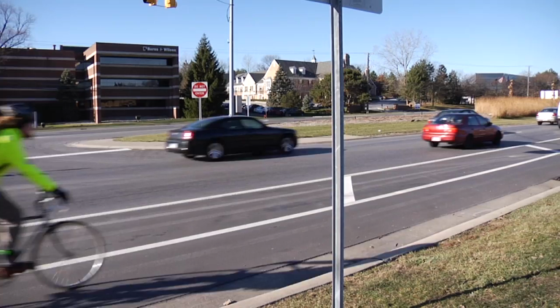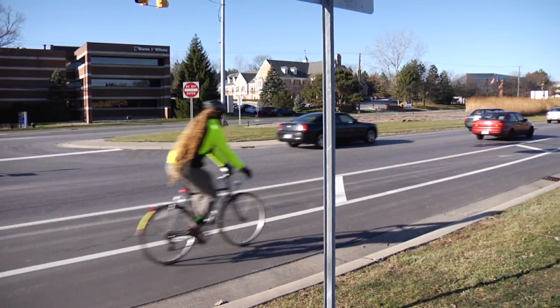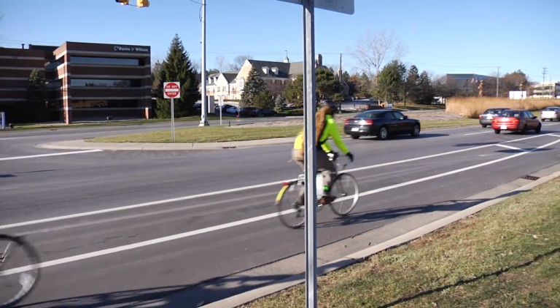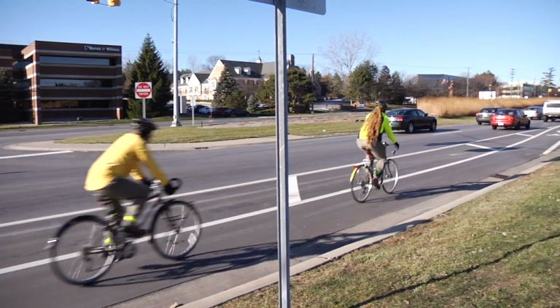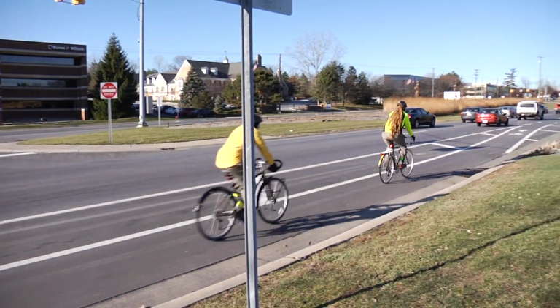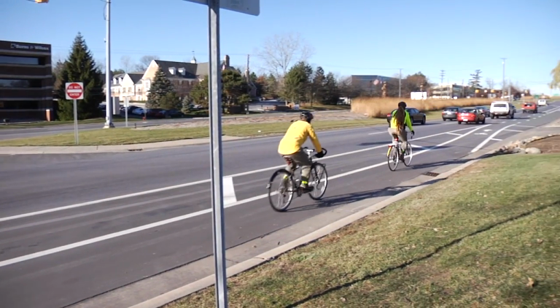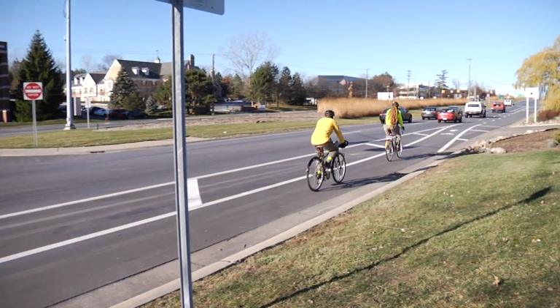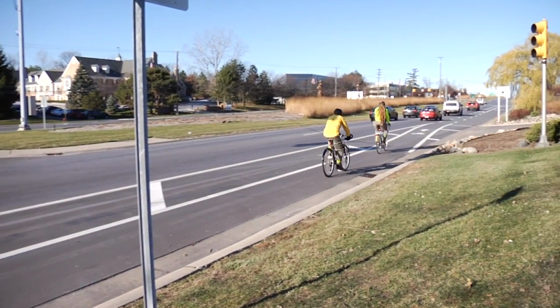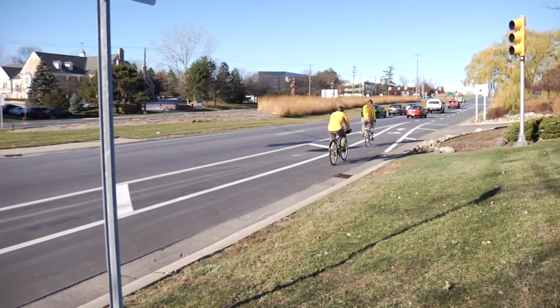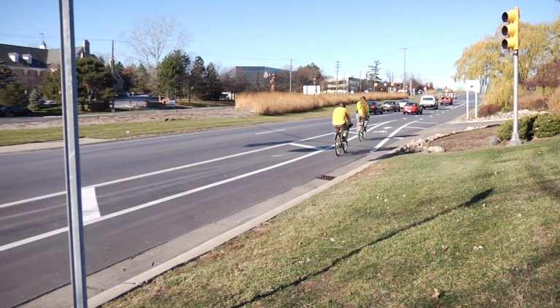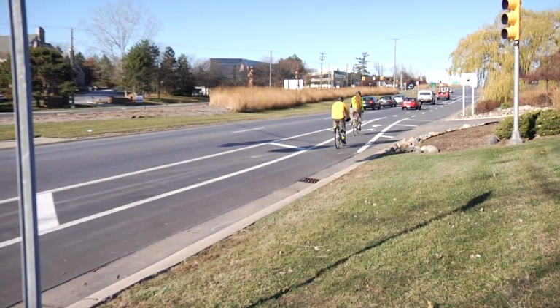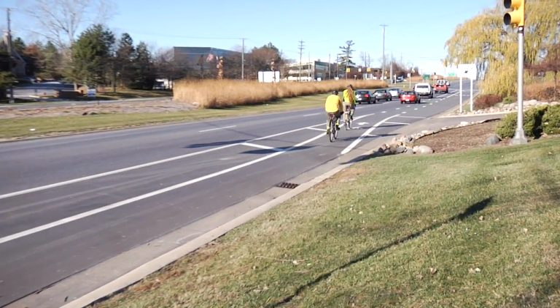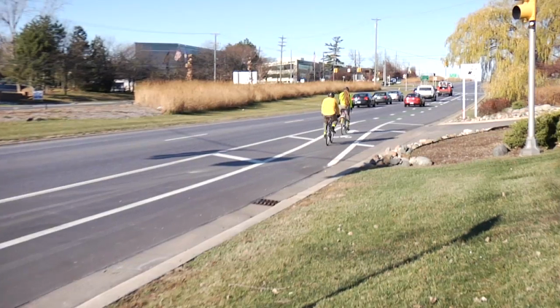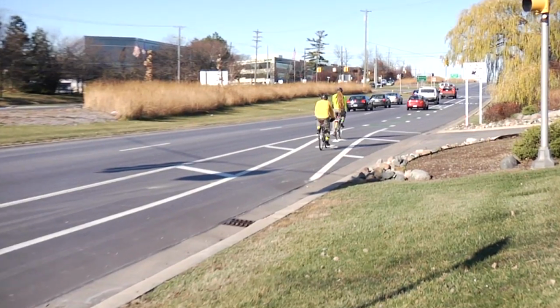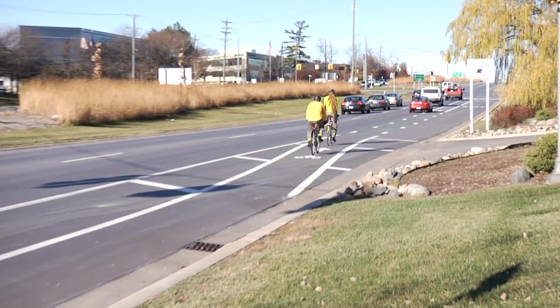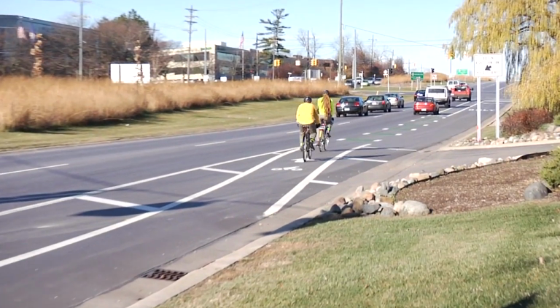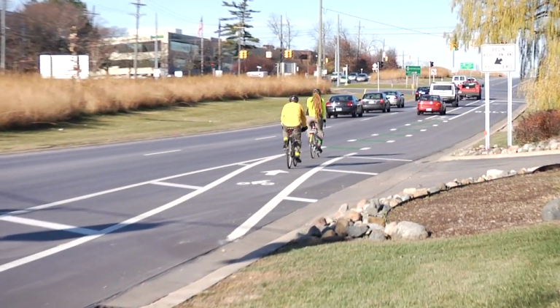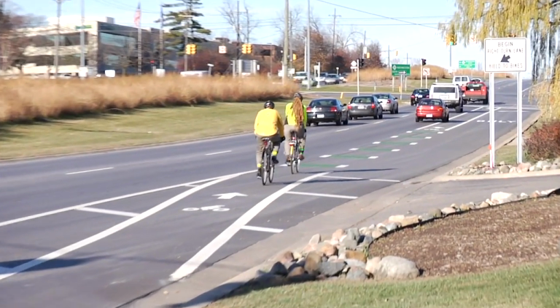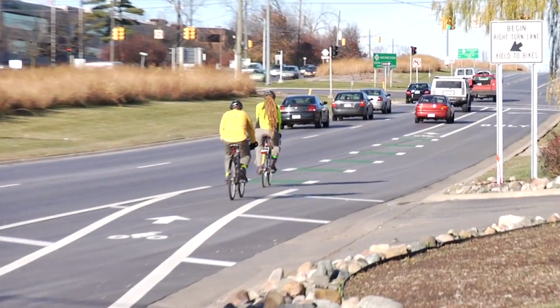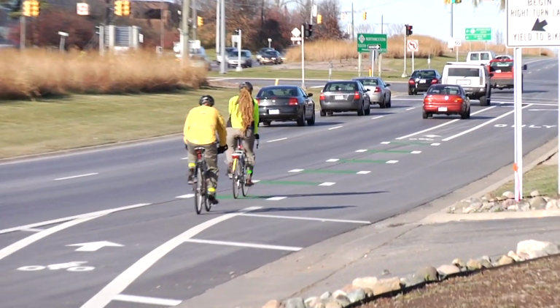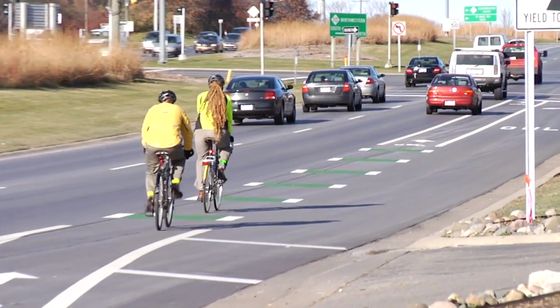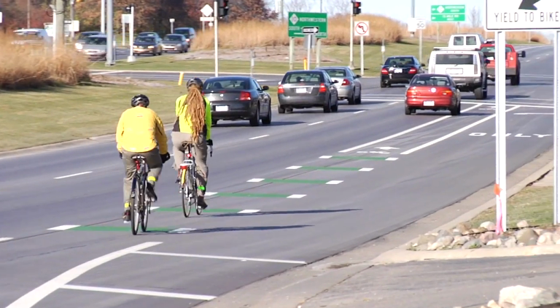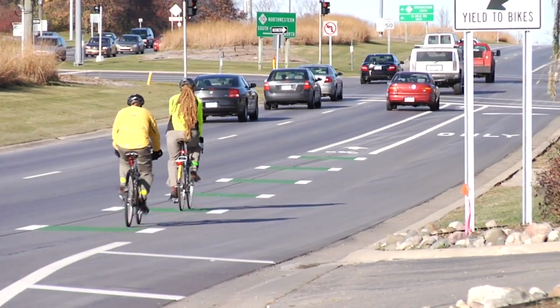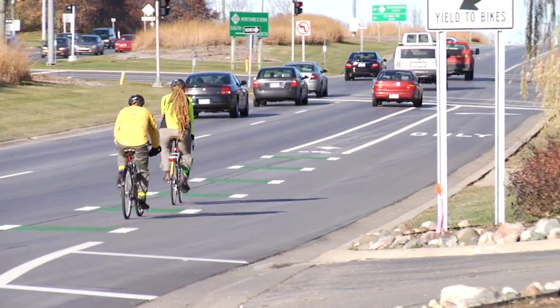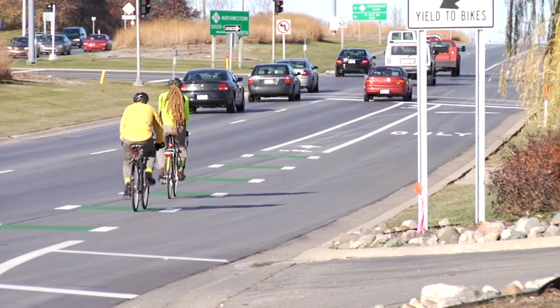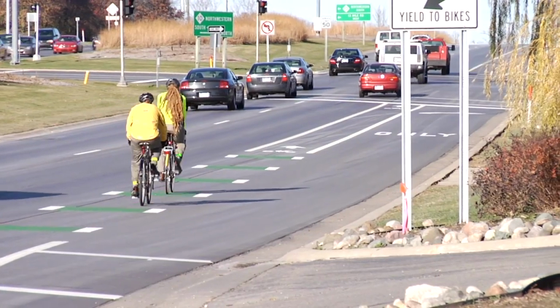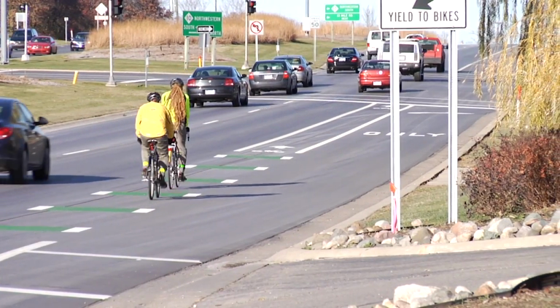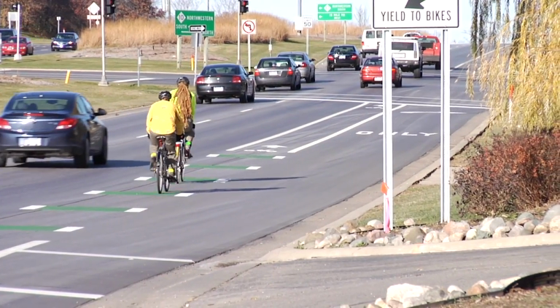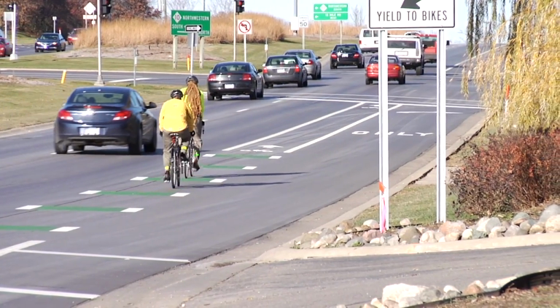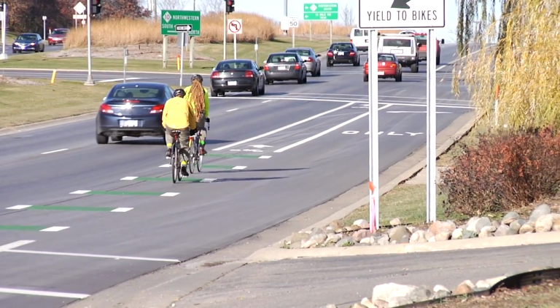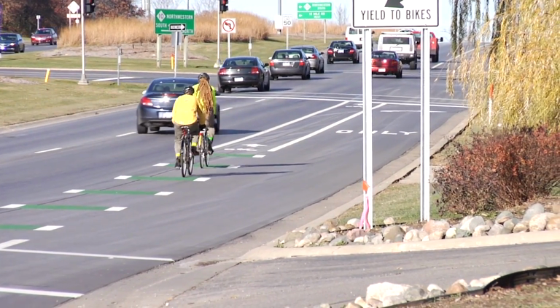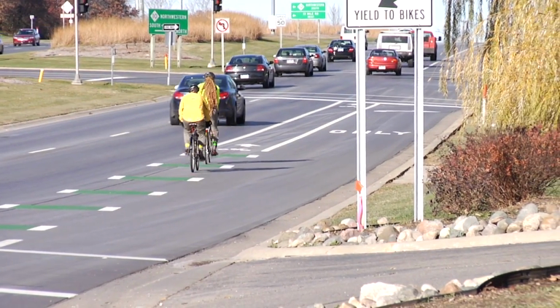The new lanes, called buffered bike lanes, help separate bicycle traffic from motor vehicle traffic. At intersections with traffic signals, the bike lane is moved to the left of the right turn lane. These keyhole bike lanes help prevent right-turning vehicles from turning in front of bicycles.